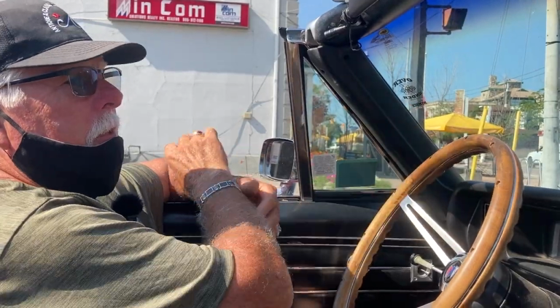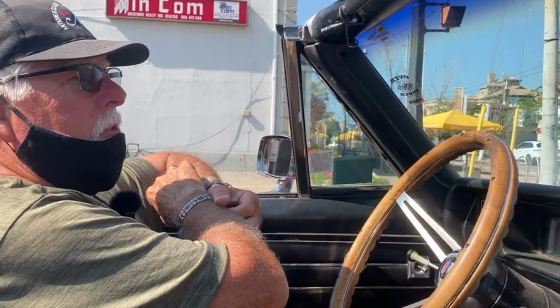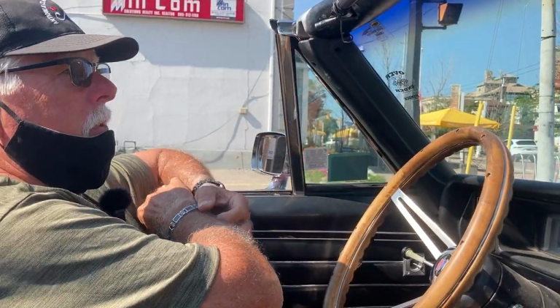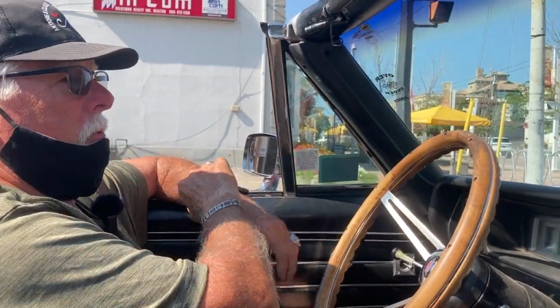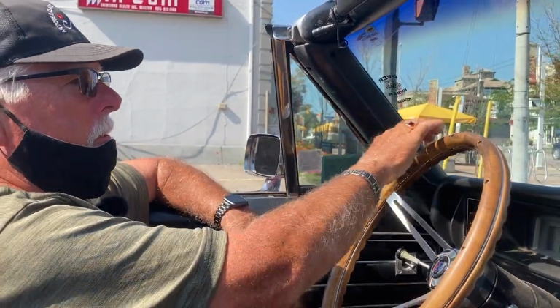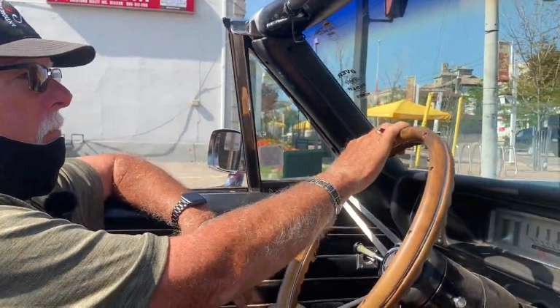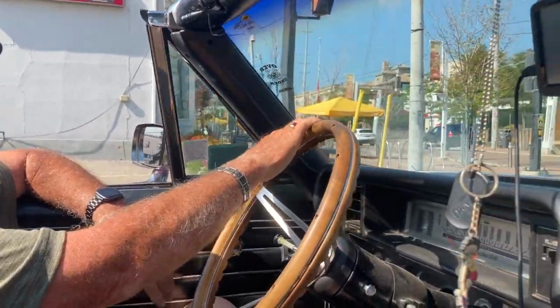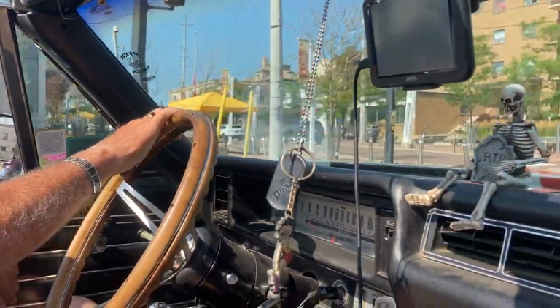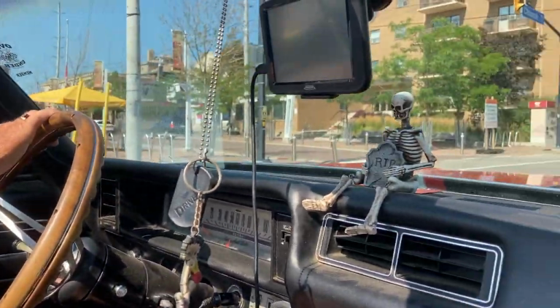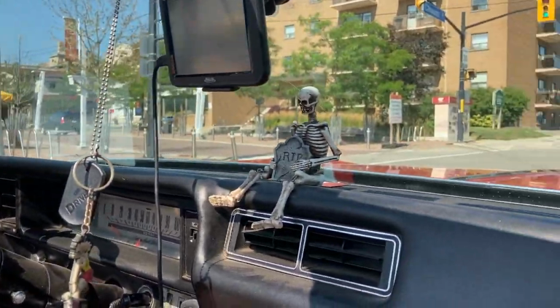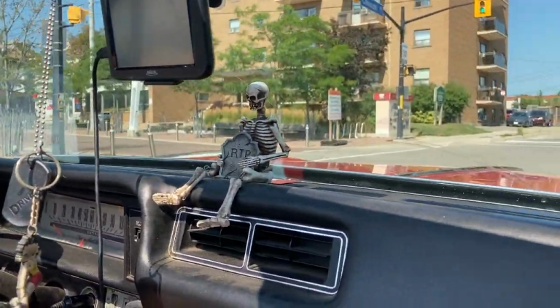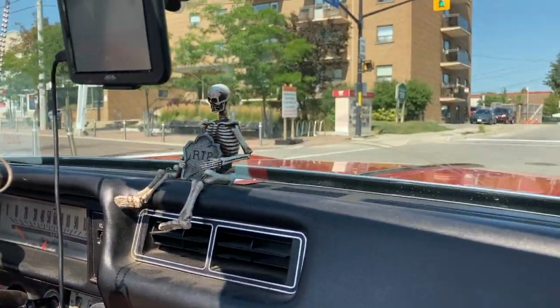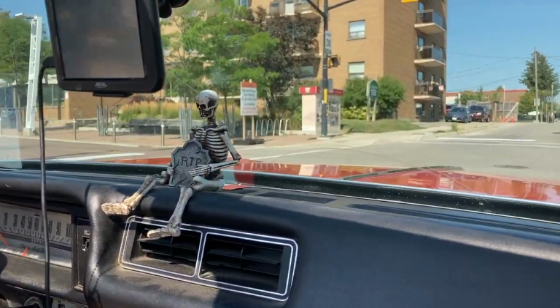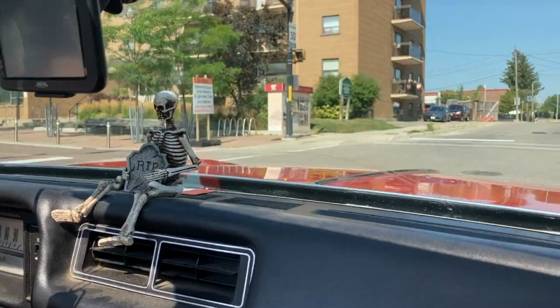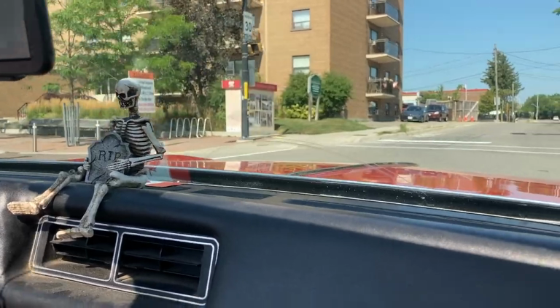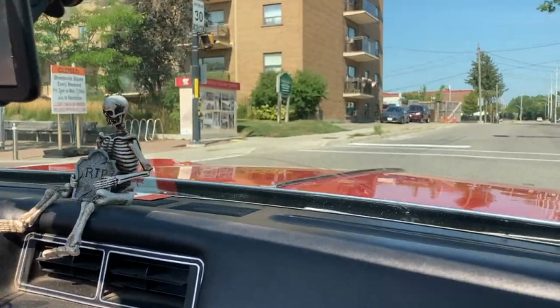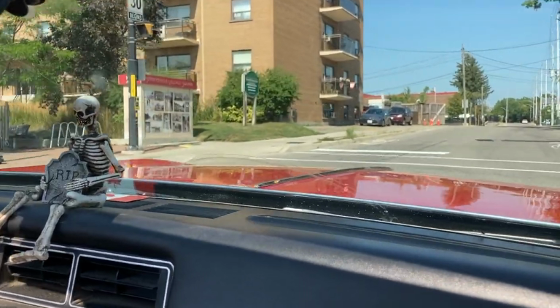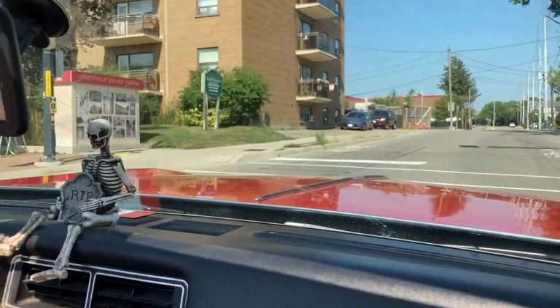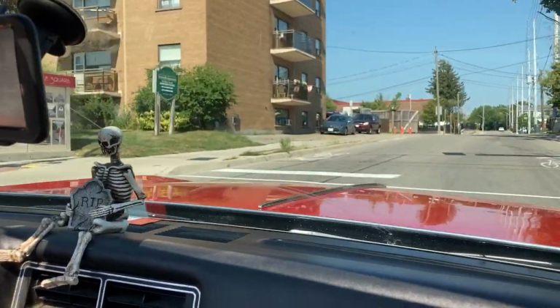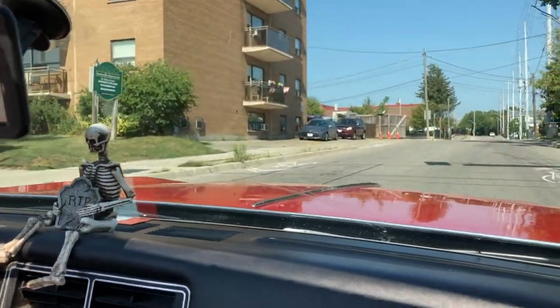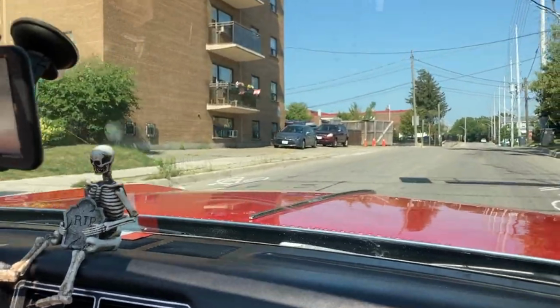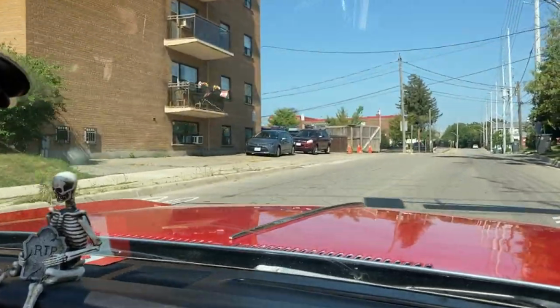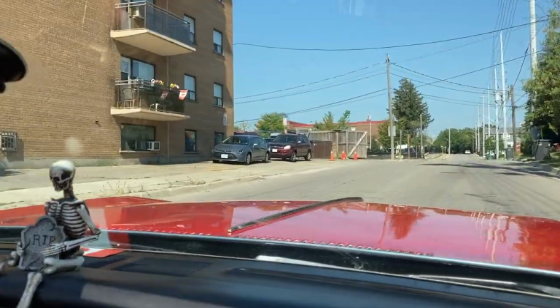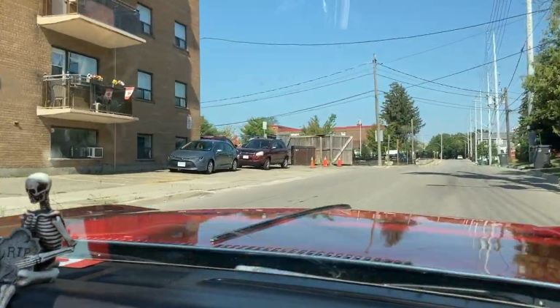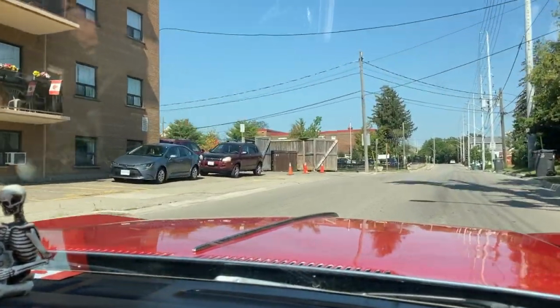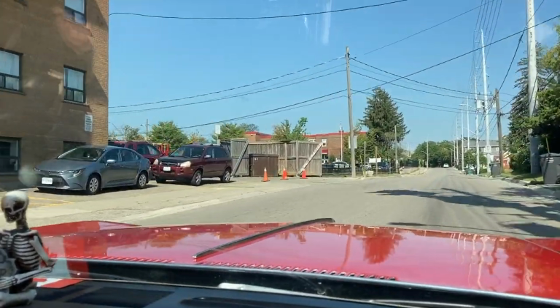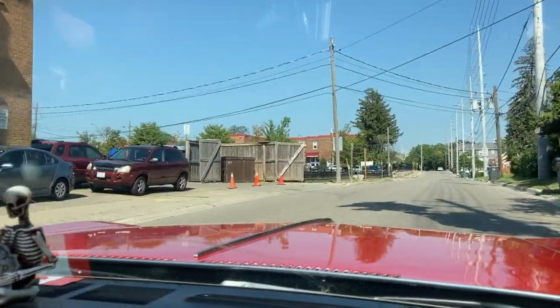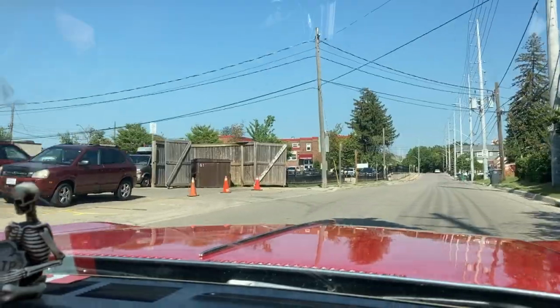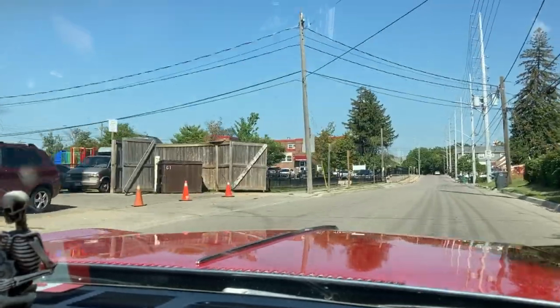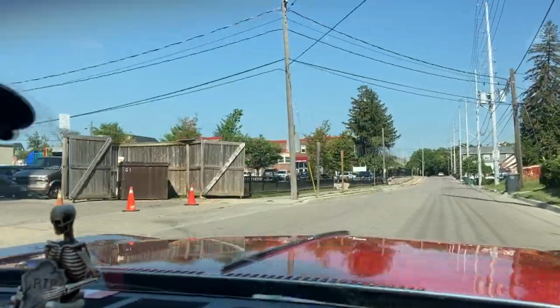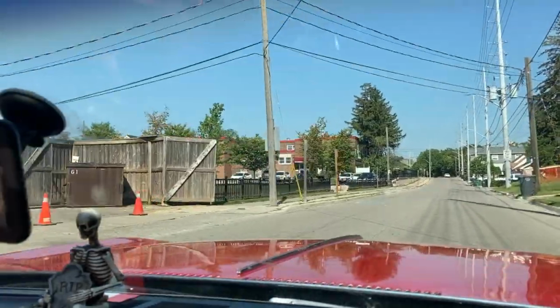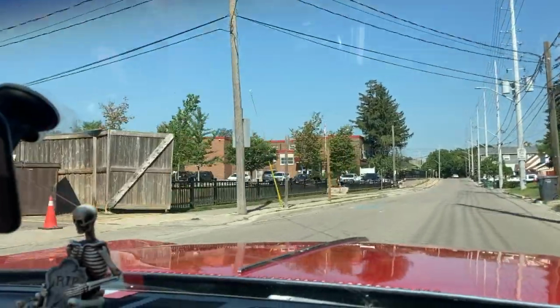Oh no, I like the 69 Oldsmobile Cutlass. Yes, which is similar to this one in one aspect. But that was my first car, back in the day.